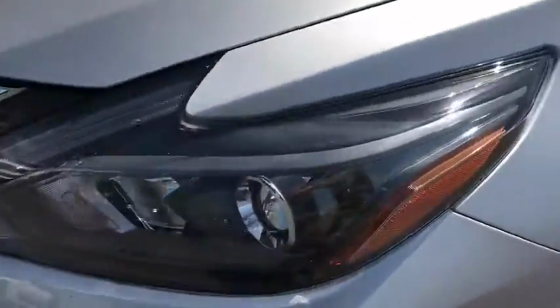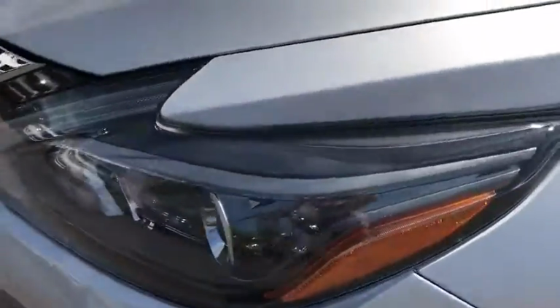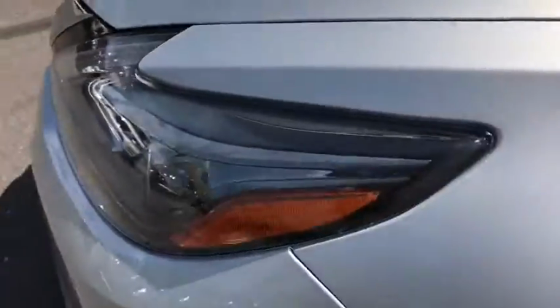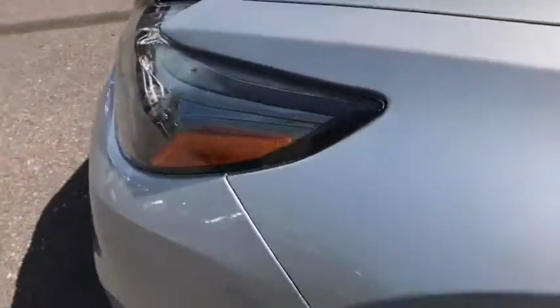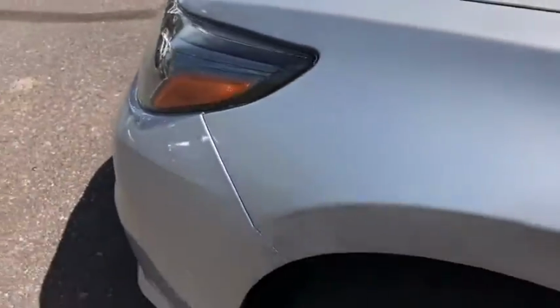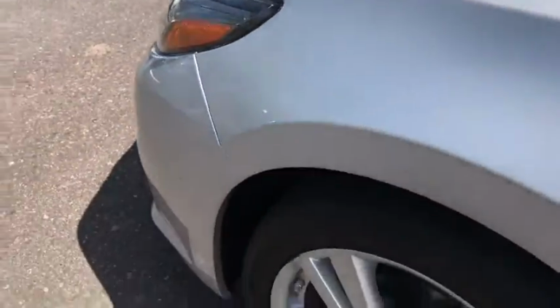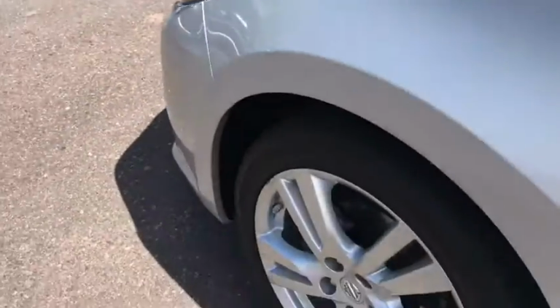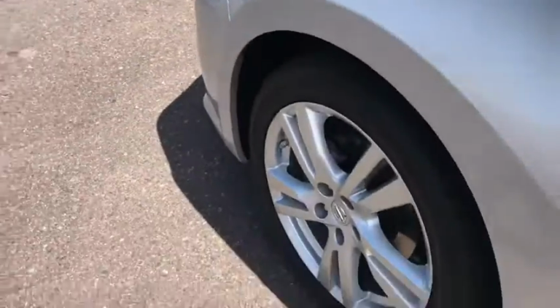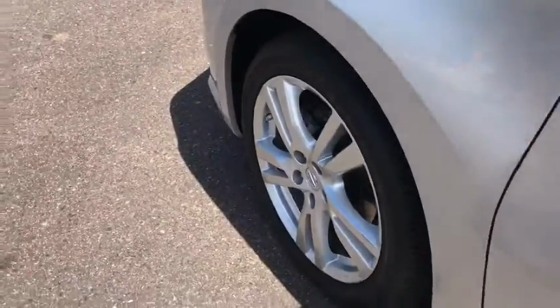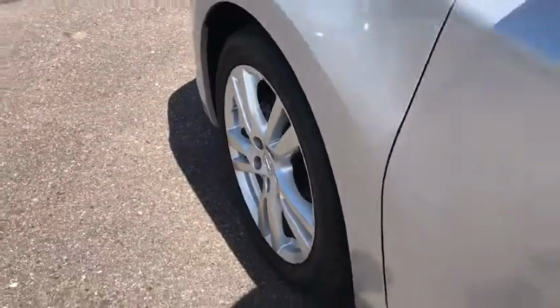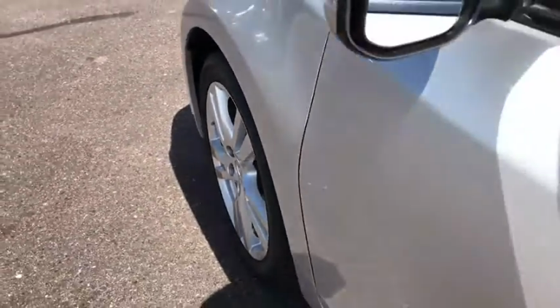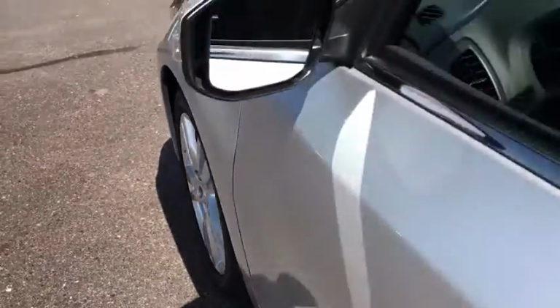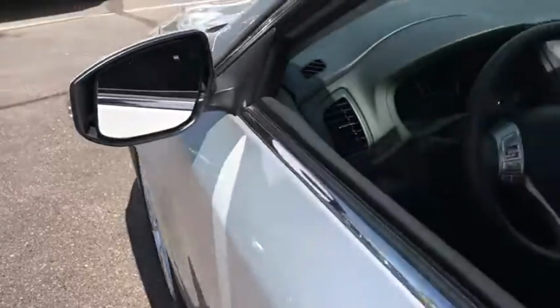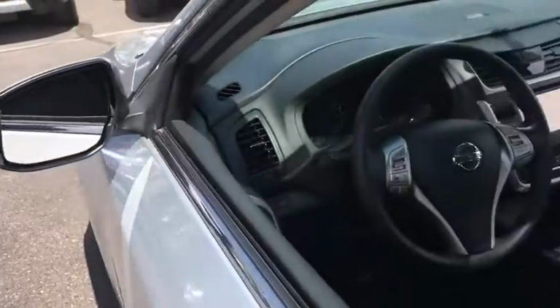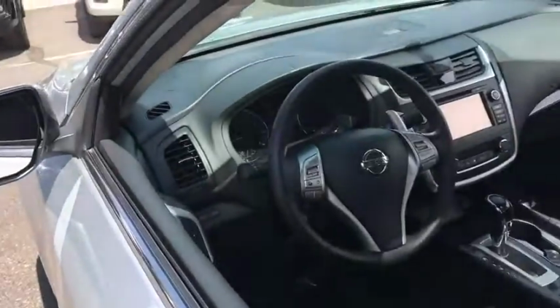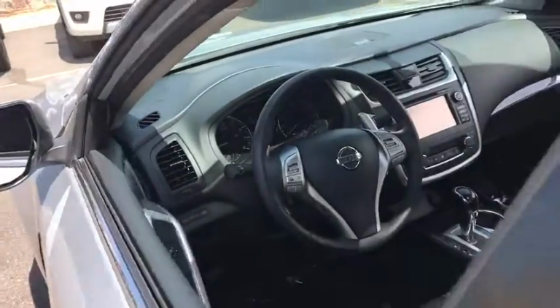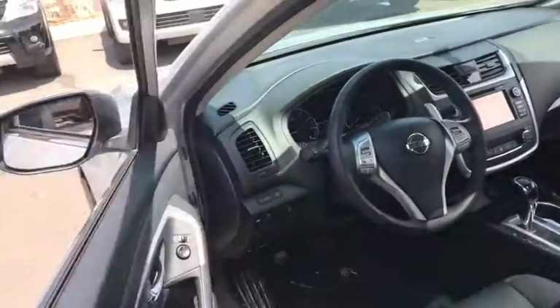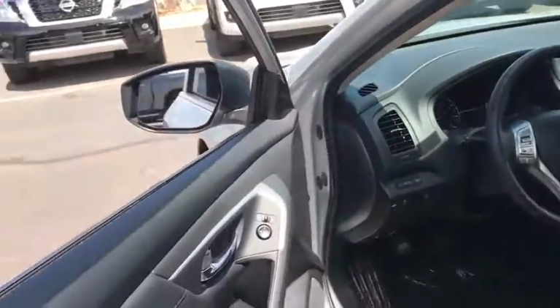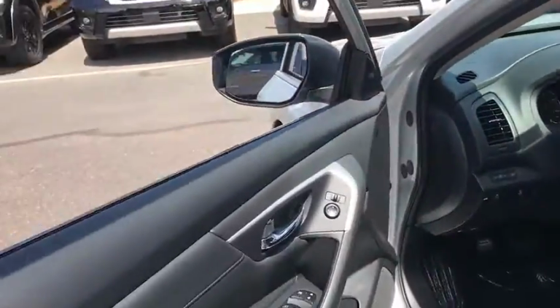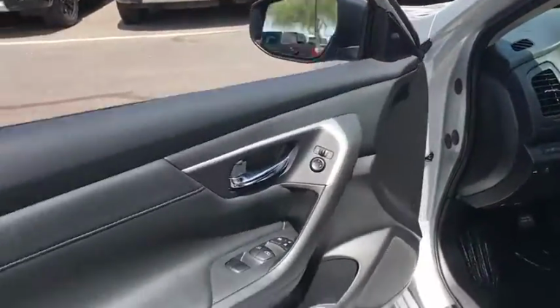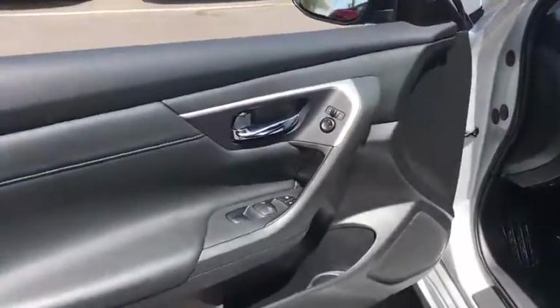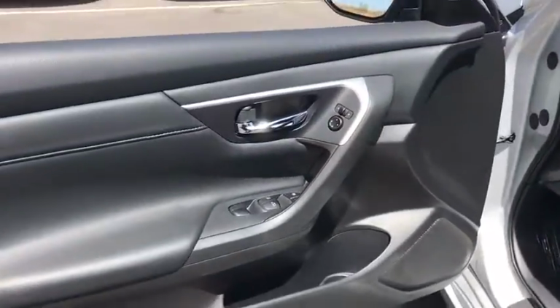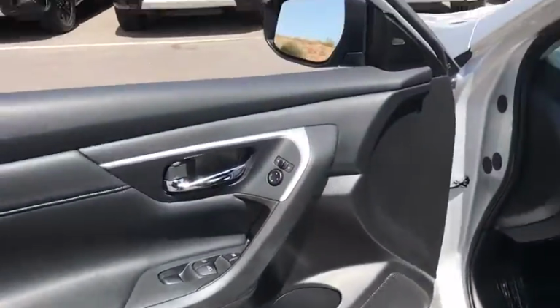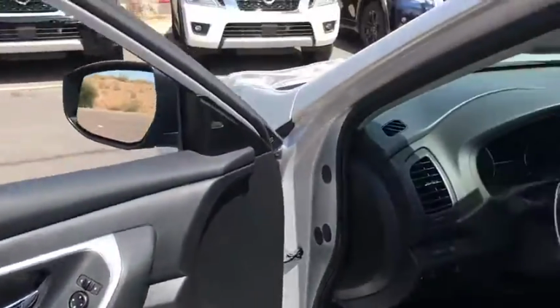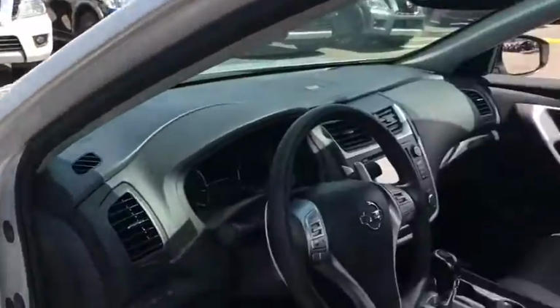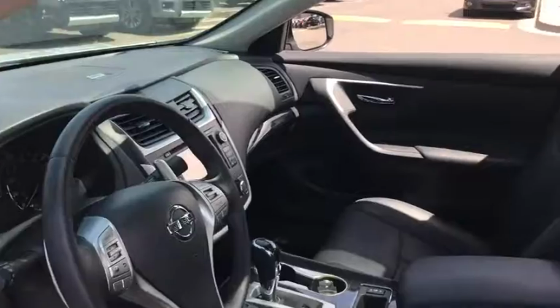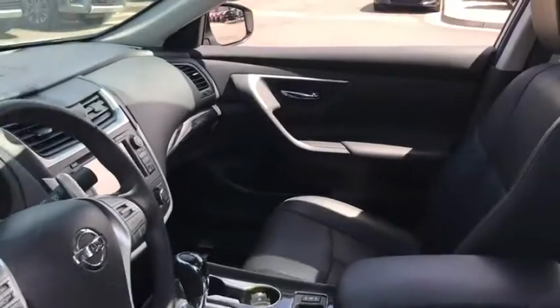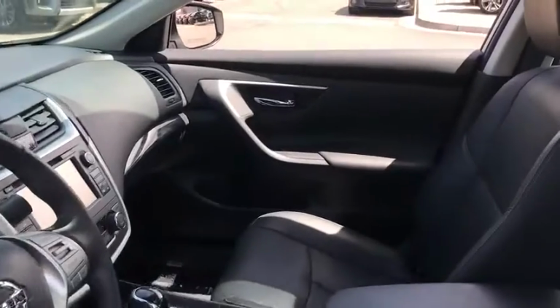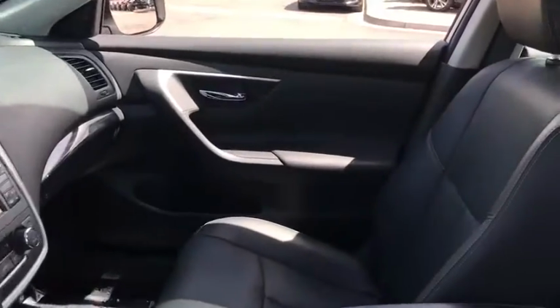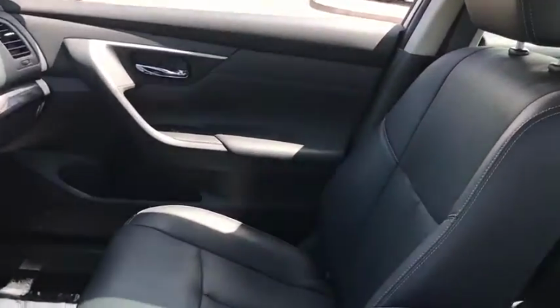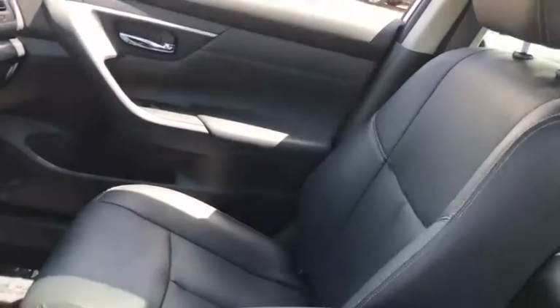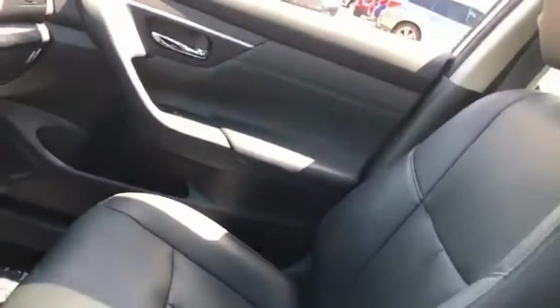Leather wrapped steering wheel, Bluetooth, power steering, adjustable steering wheel, aluminum wheels, keyless start, four wheel disc brakes, cruise control, auto dimming rear view mirror, and universal garage door opener.